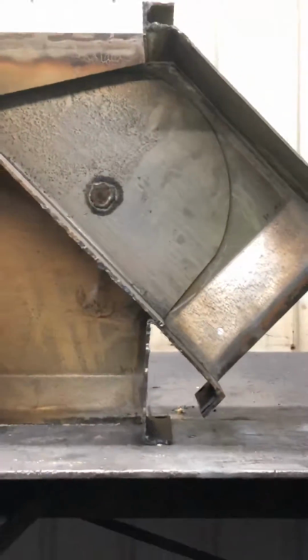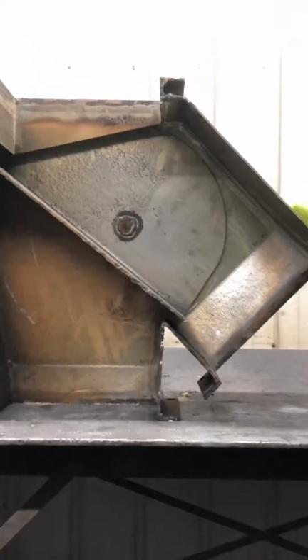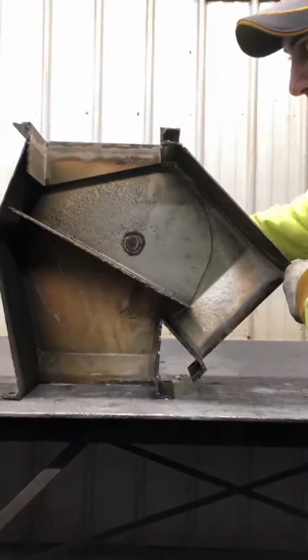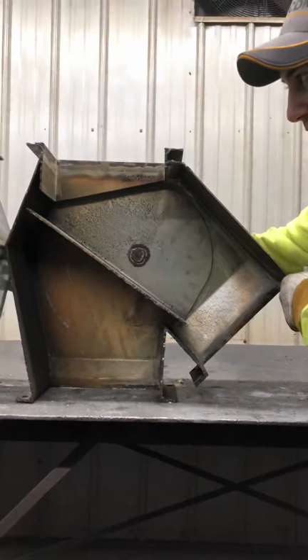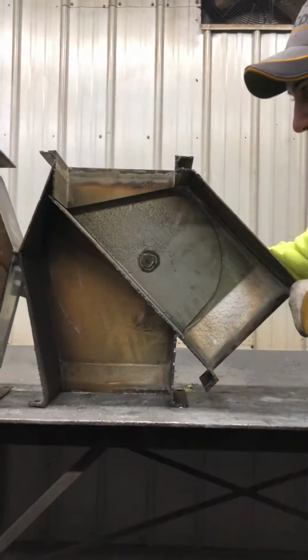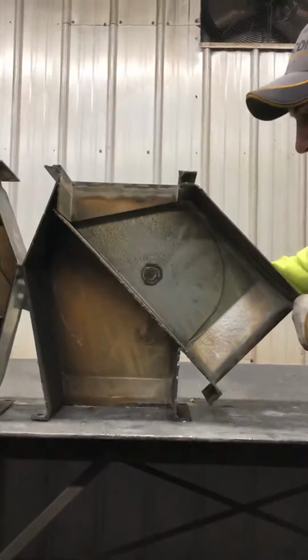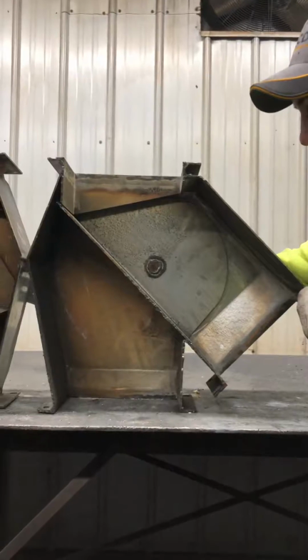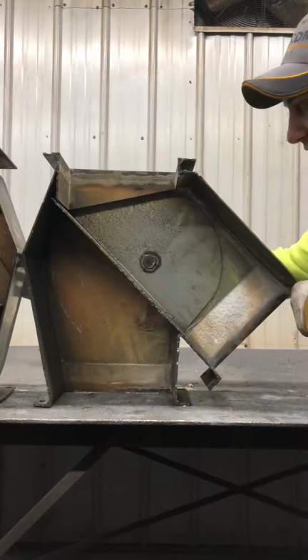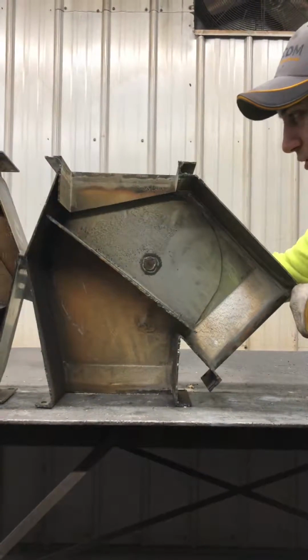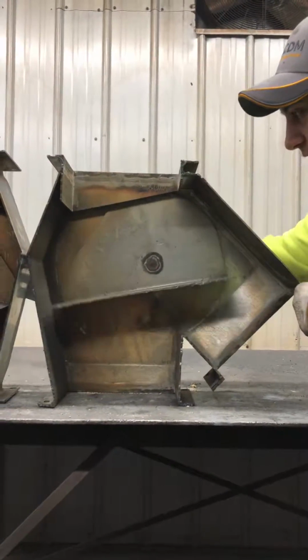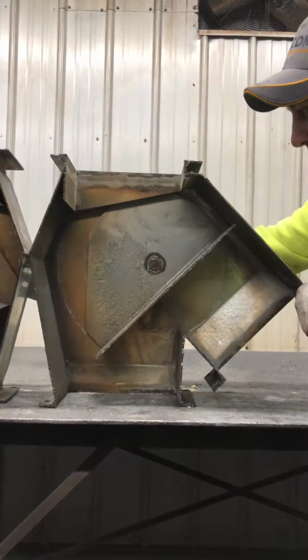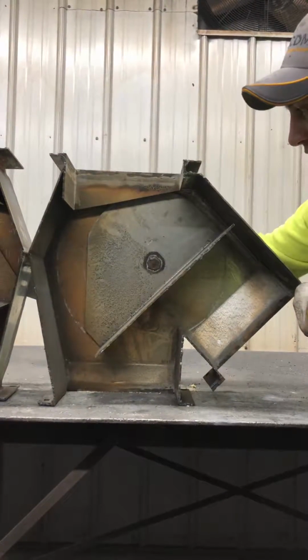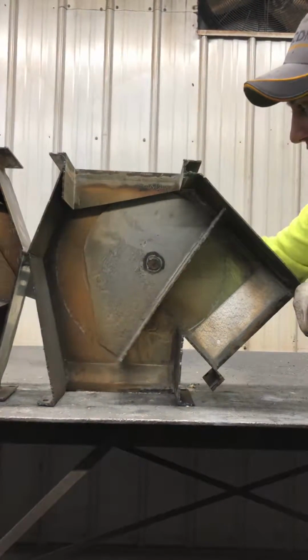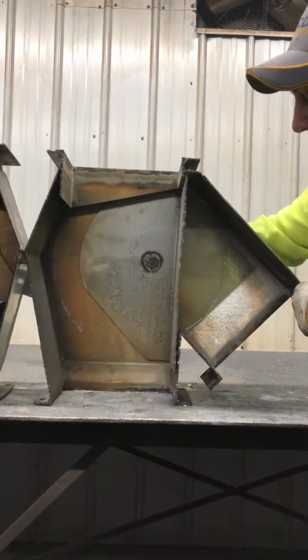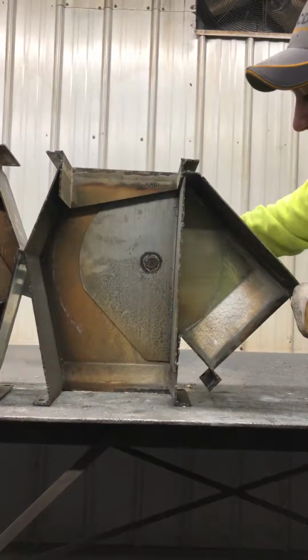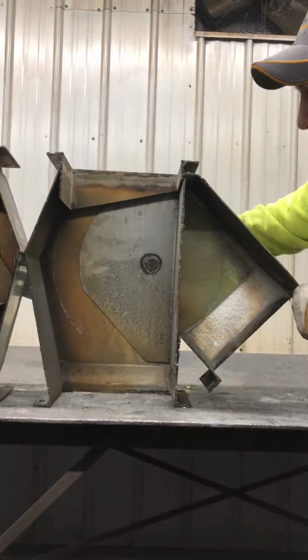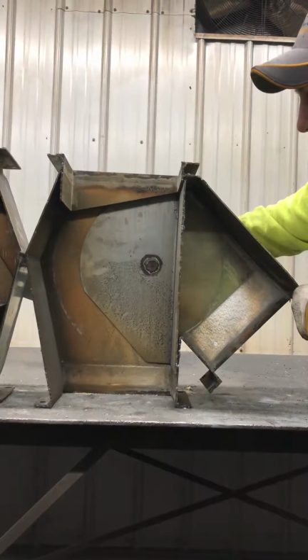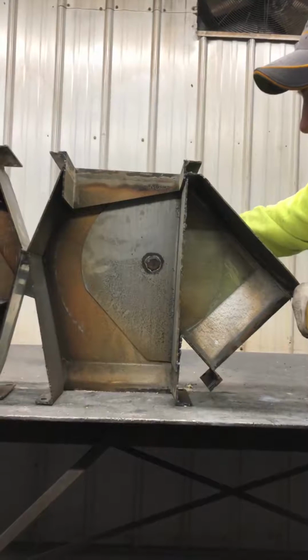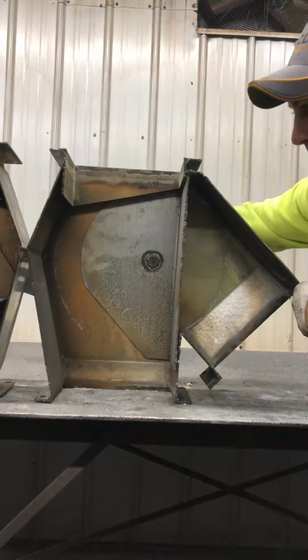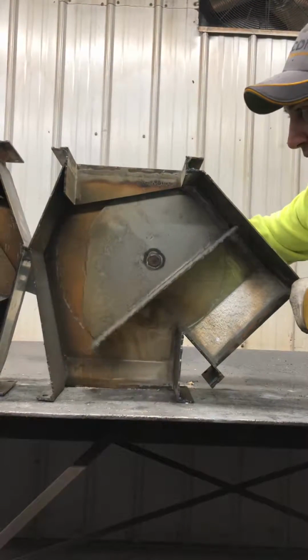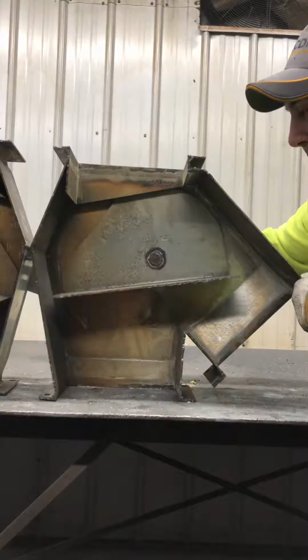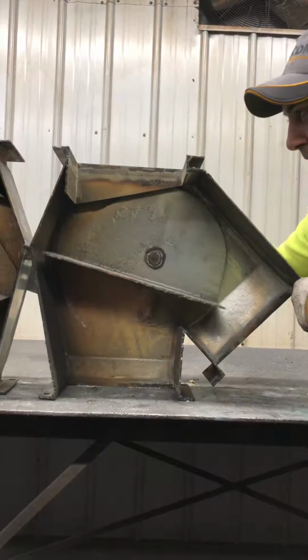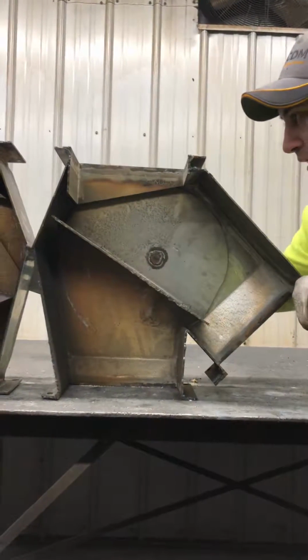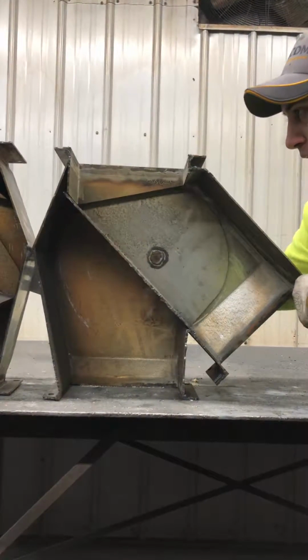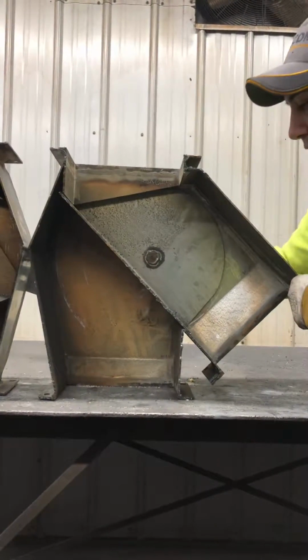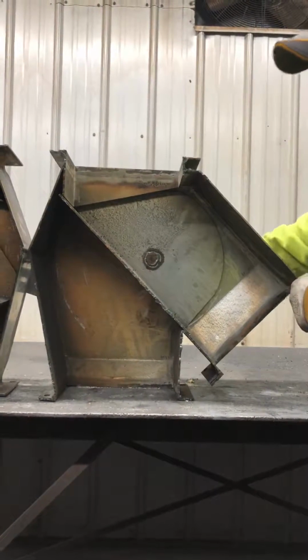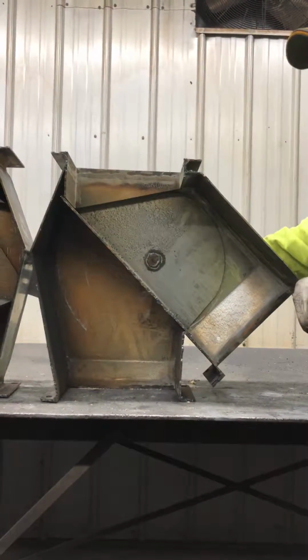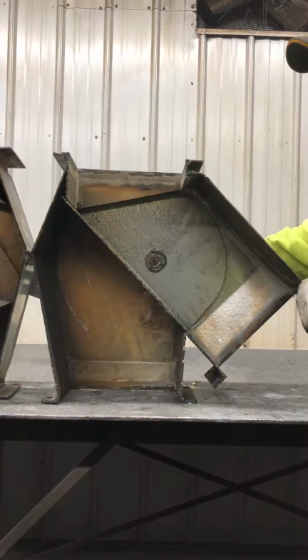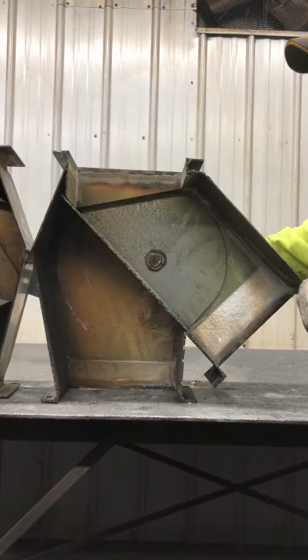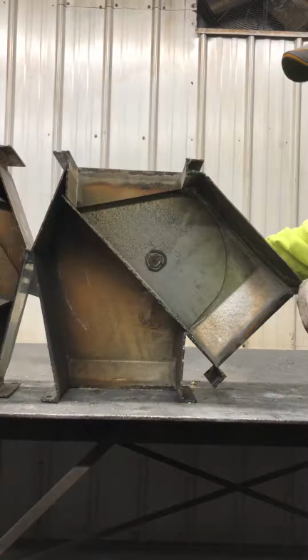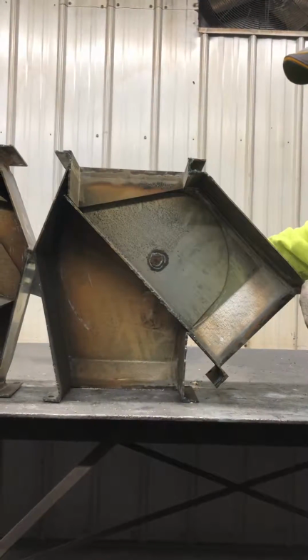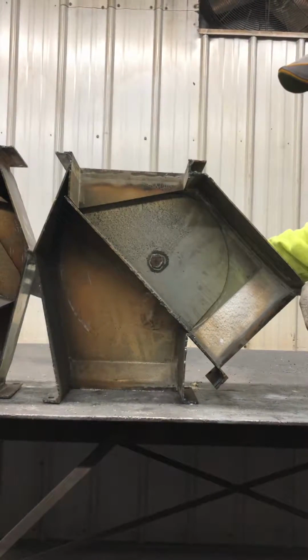I'll just work that back and forth a couple of times so you can get an idea of how this works. So again, we're running straight-through grain and we're running offset grain.